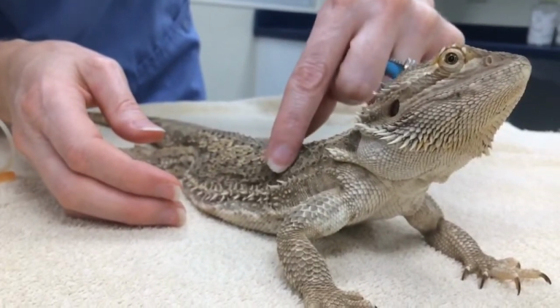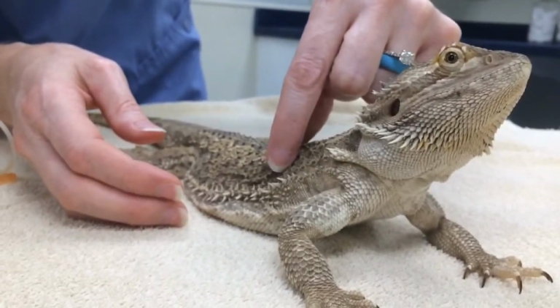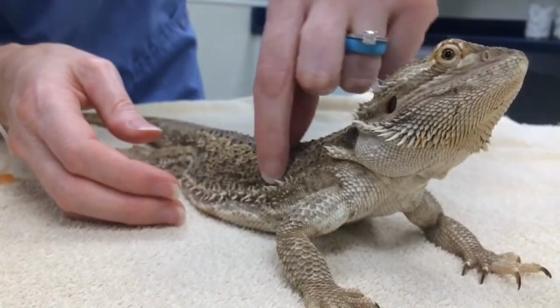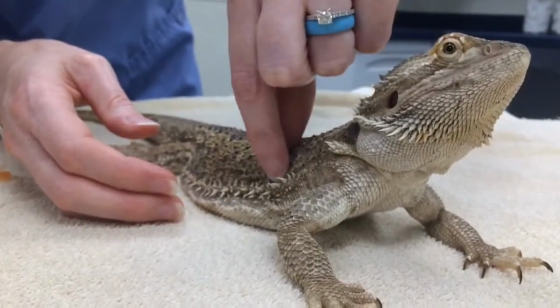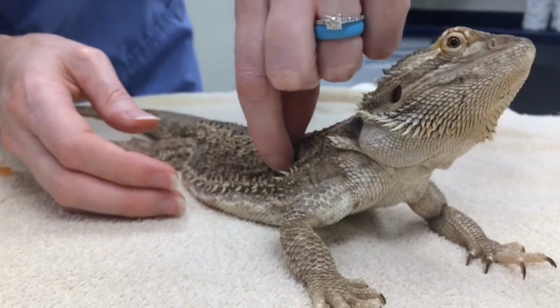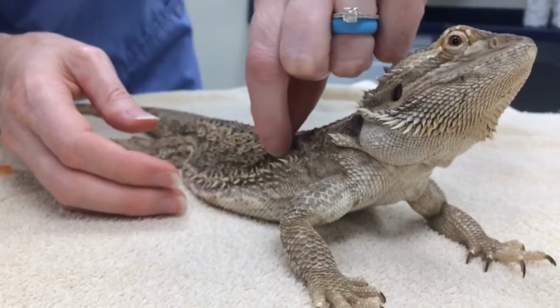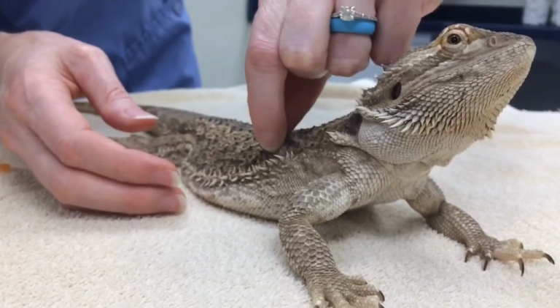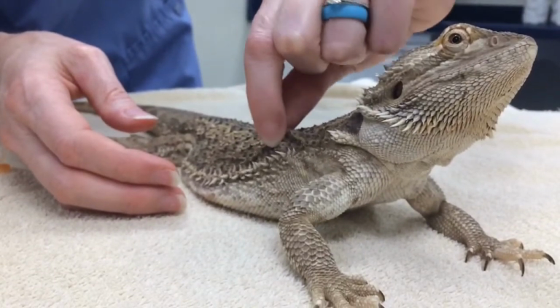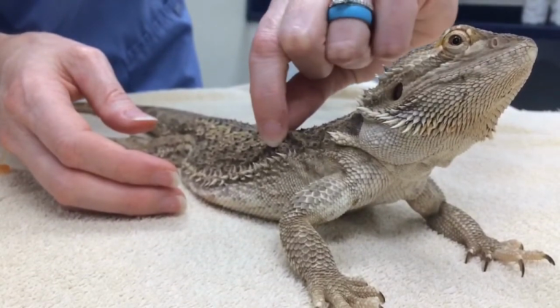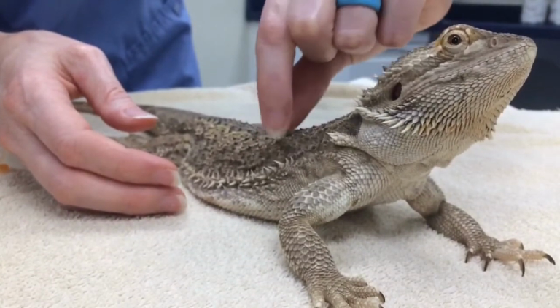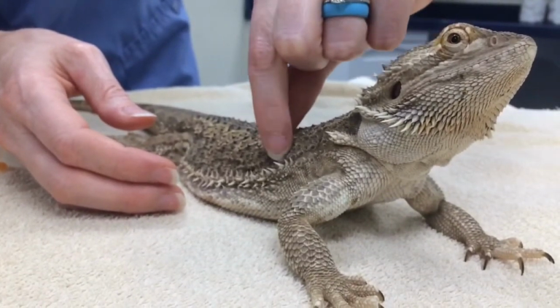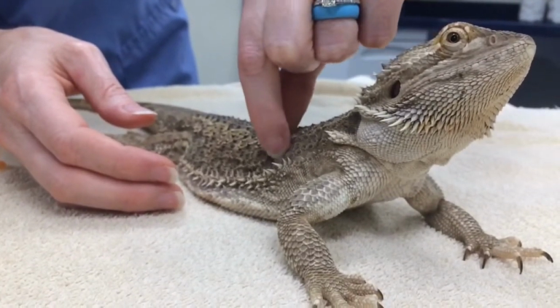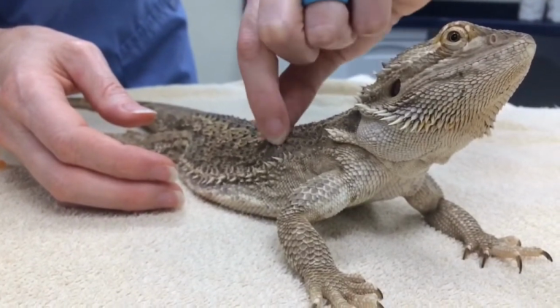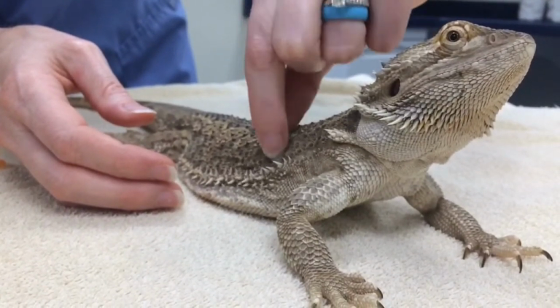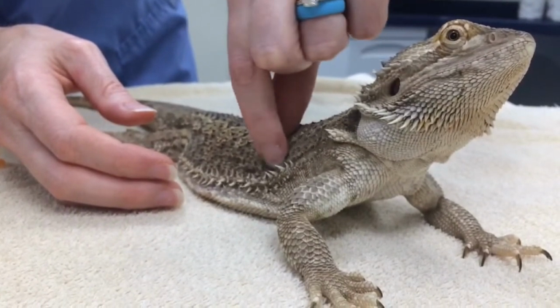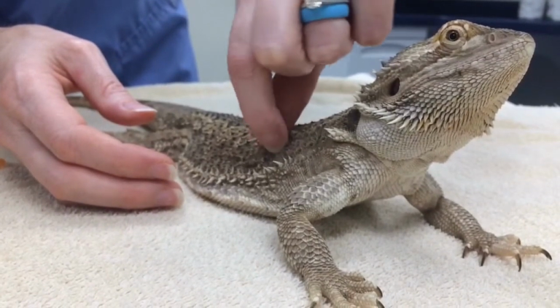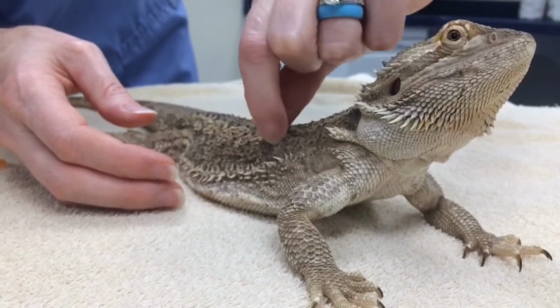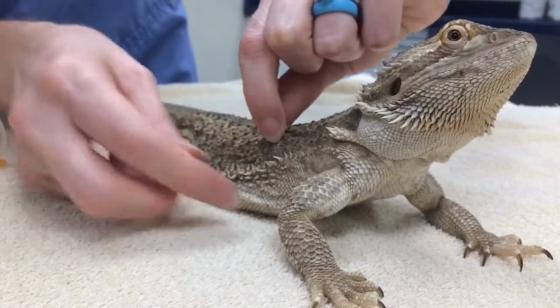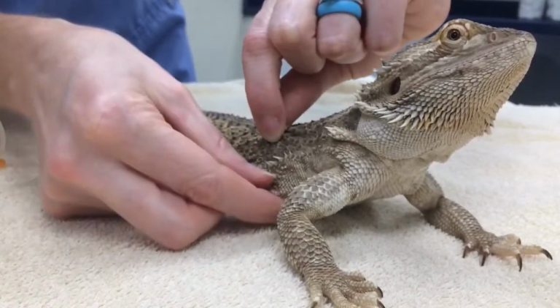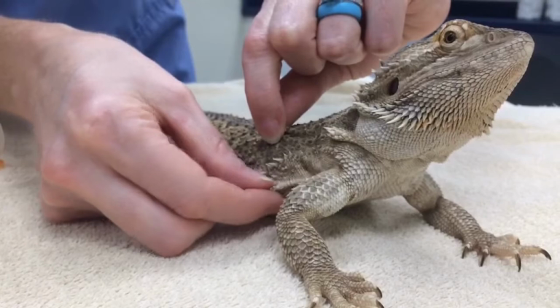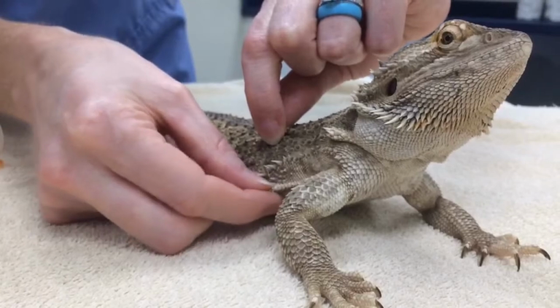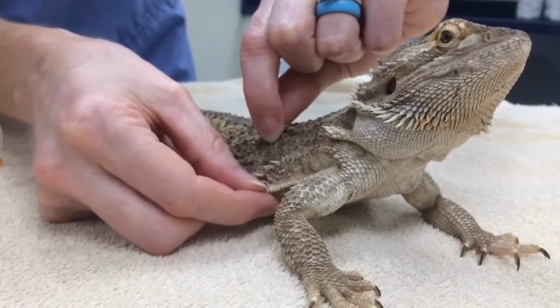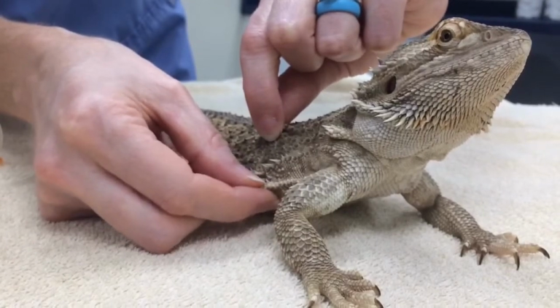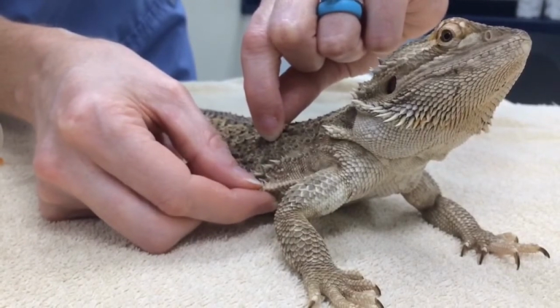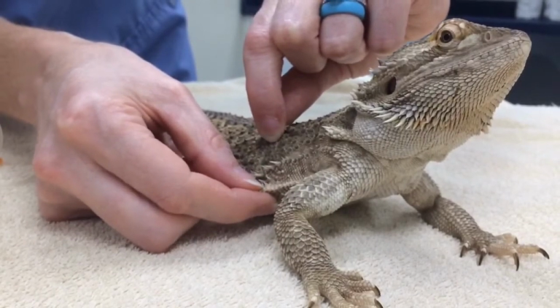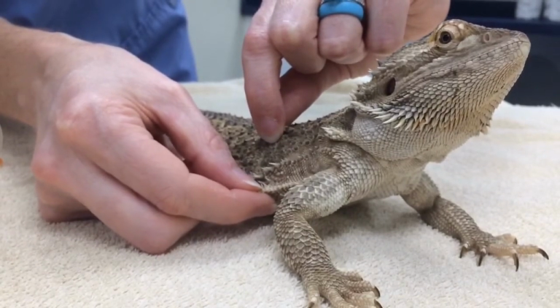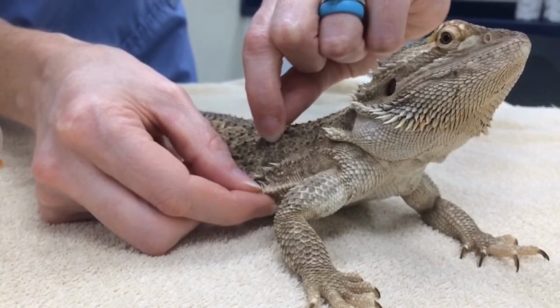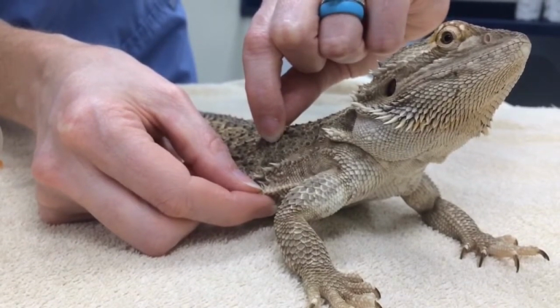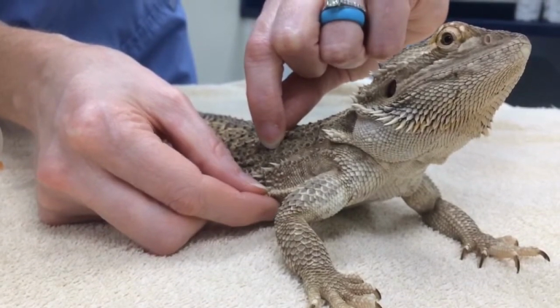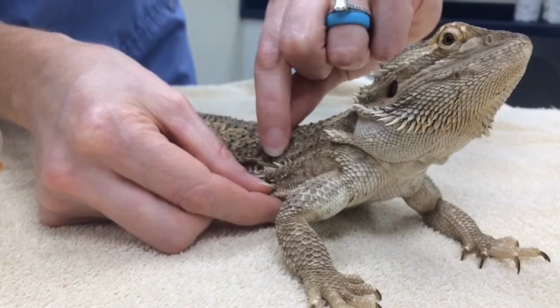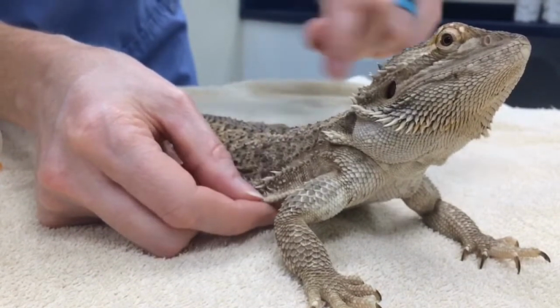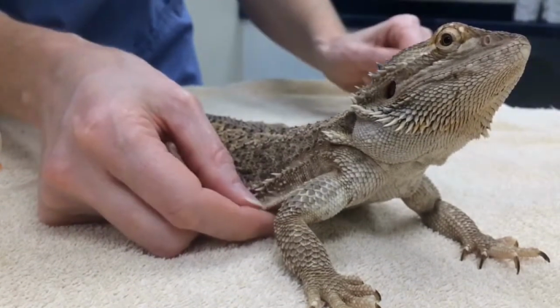Another place you can give it is up top here. You get some decent expansion, but not quite as good as here on the side, so we'll go ahead and show you the side for right now.